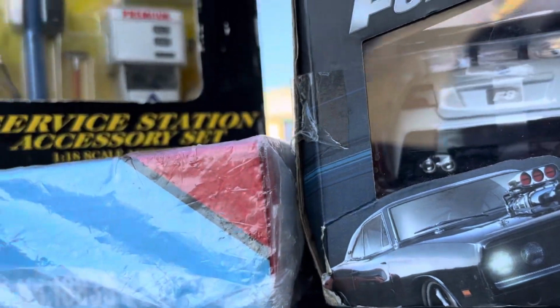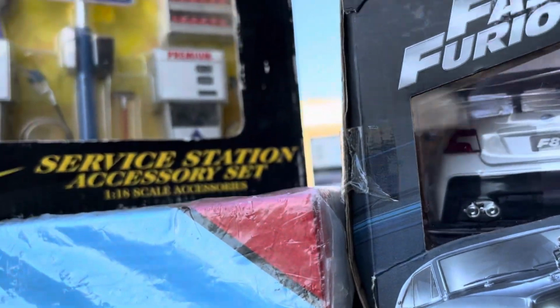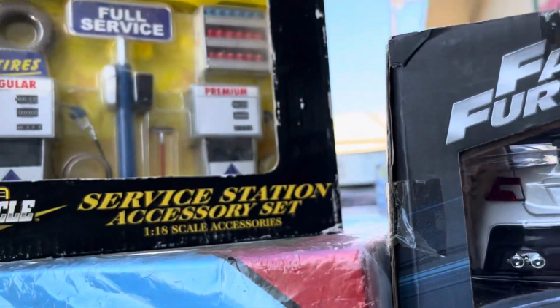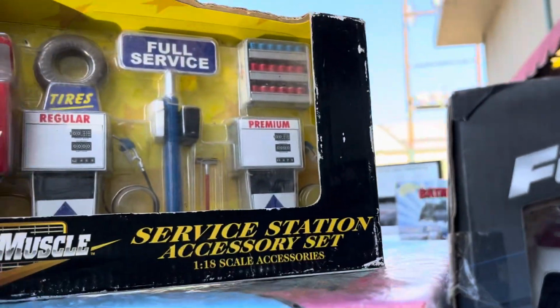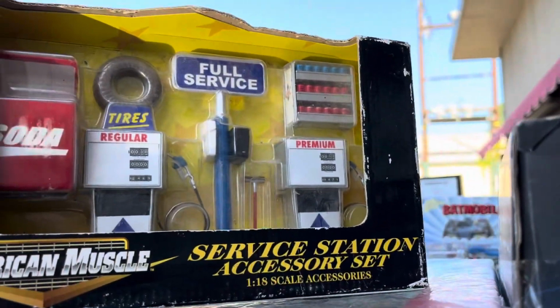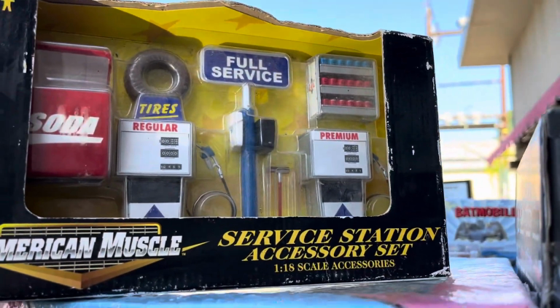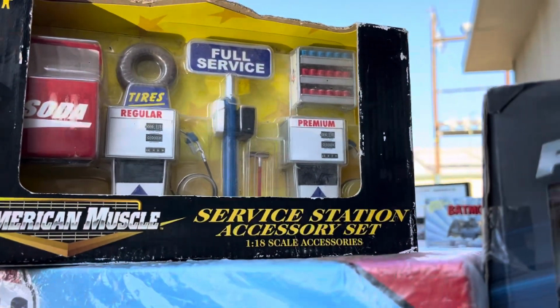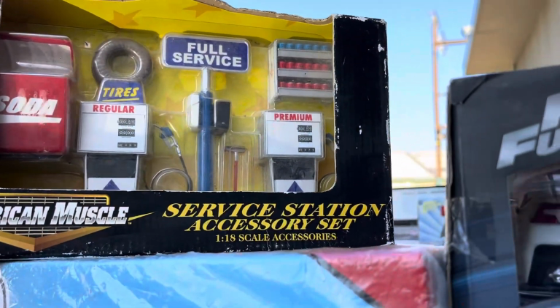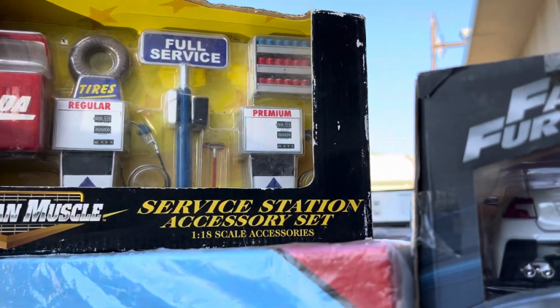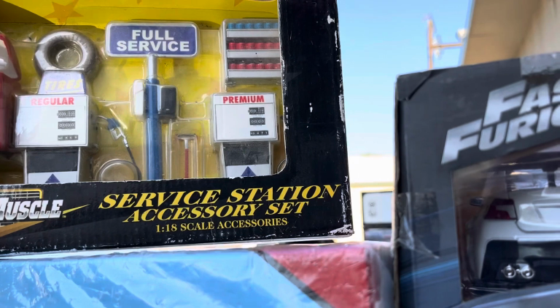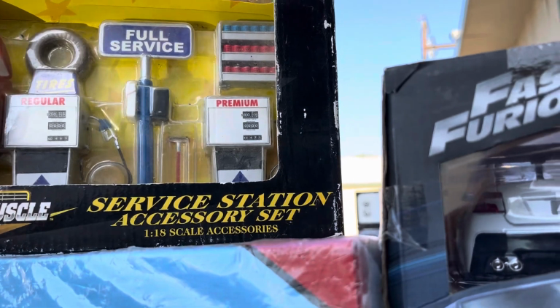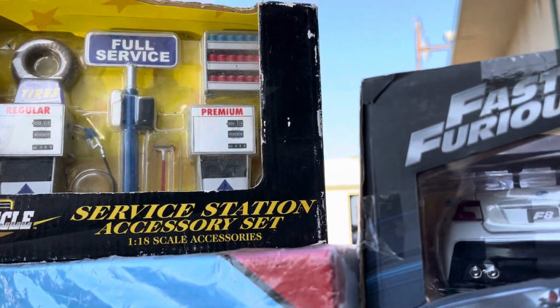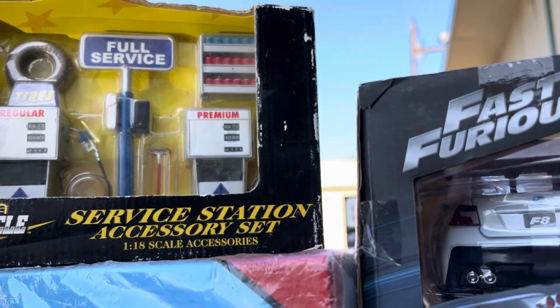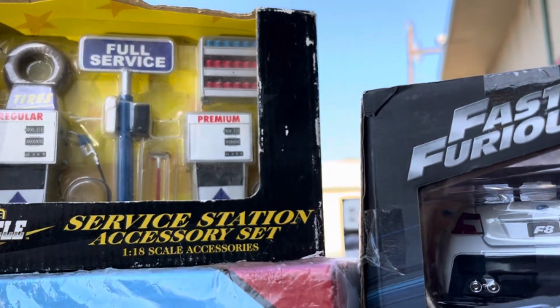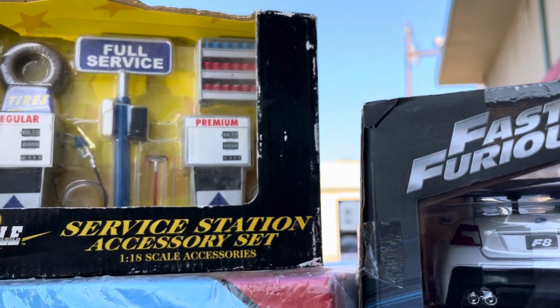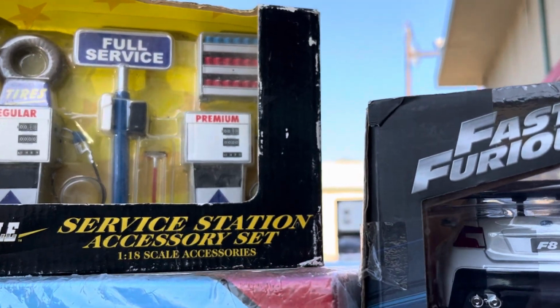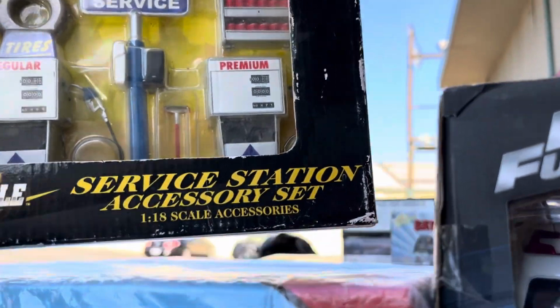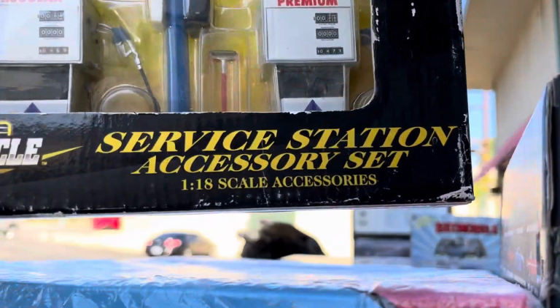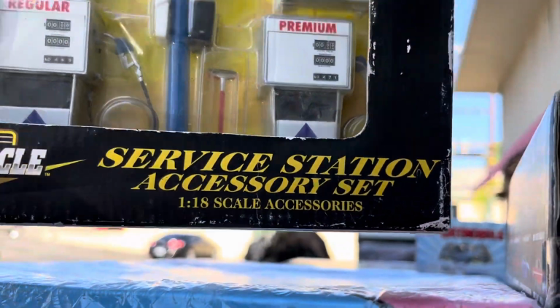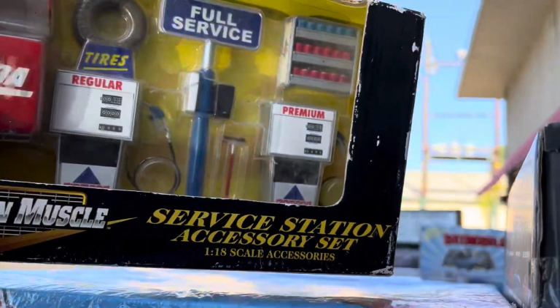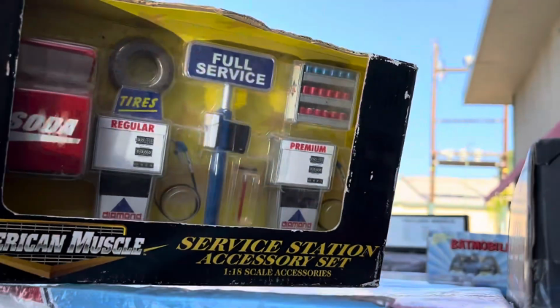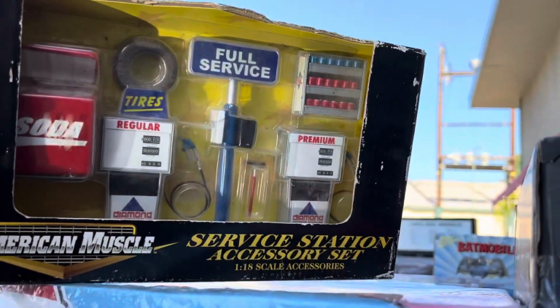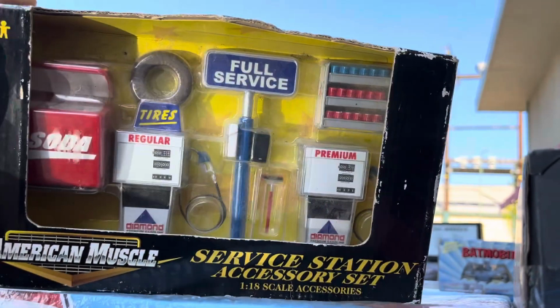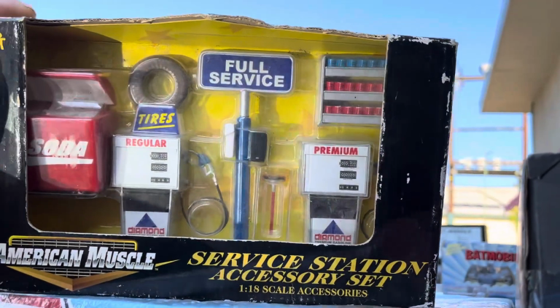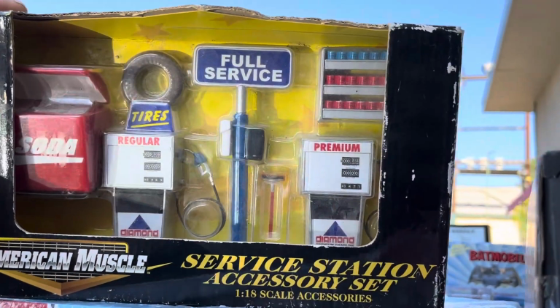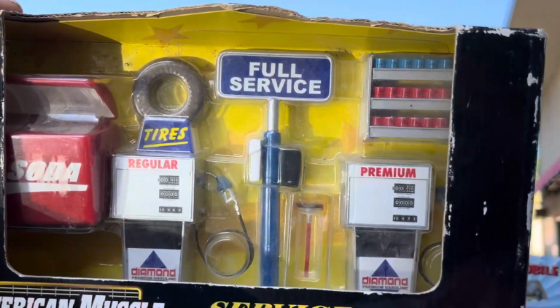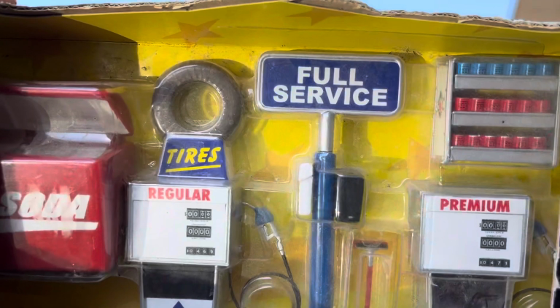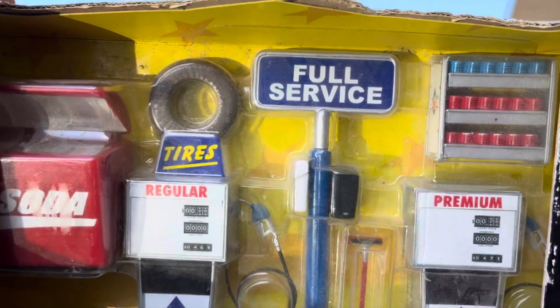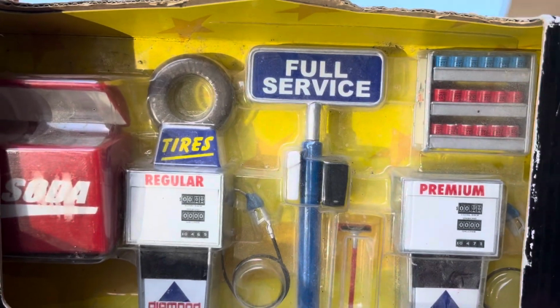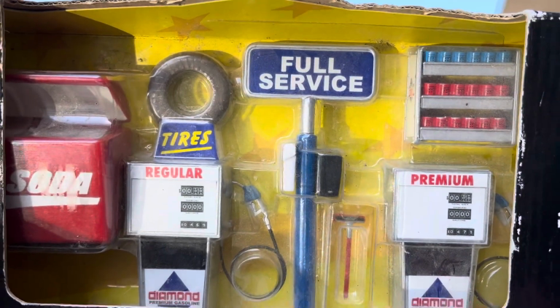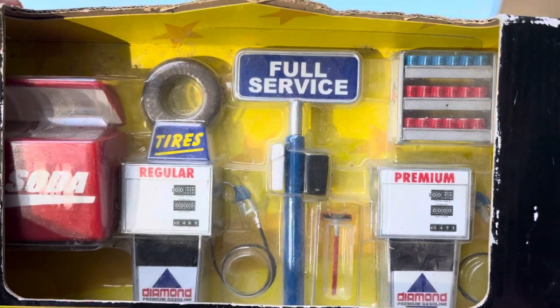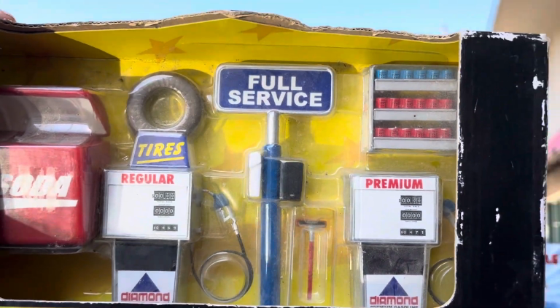Got some goodies that came in right now. Look at this — this is an American Muscle Service Station Accessory Set, 1/80 scale accessories. Full service. I got it for Playlist Collectibles.